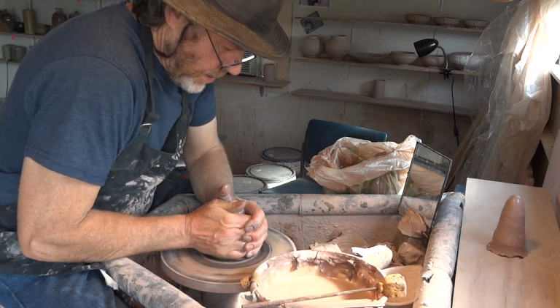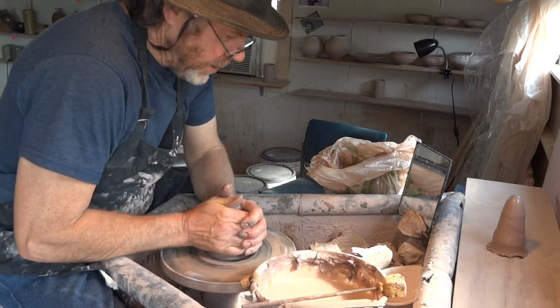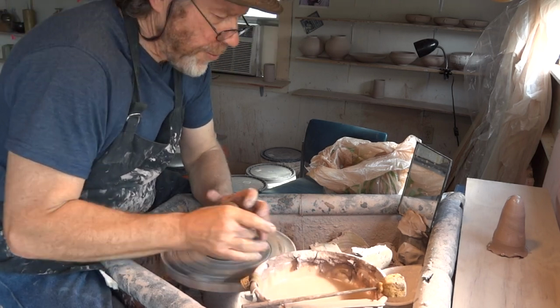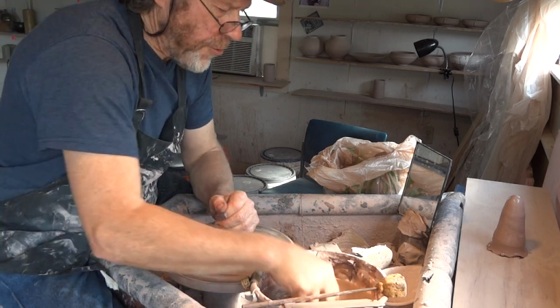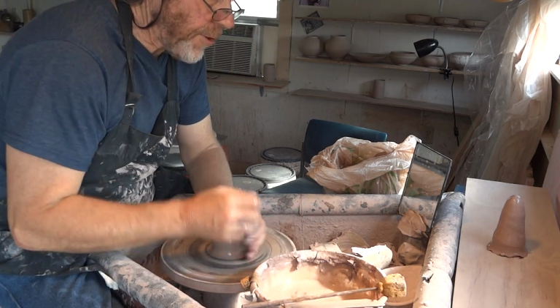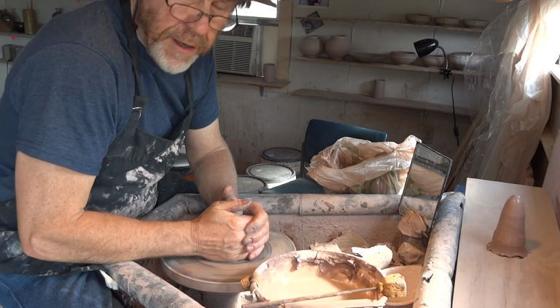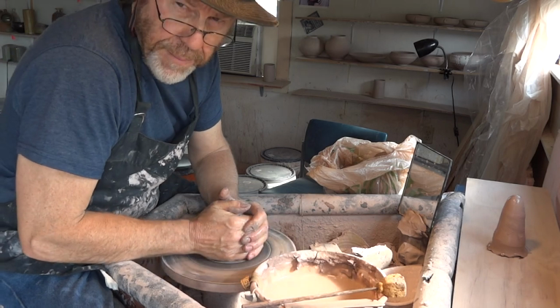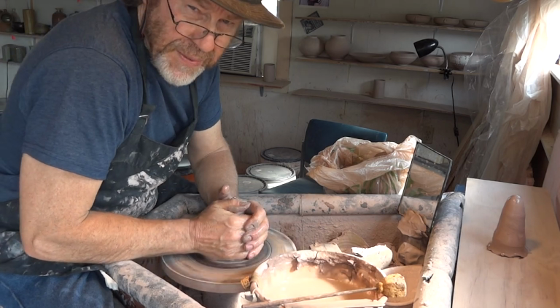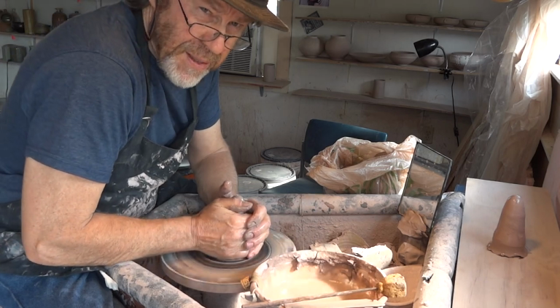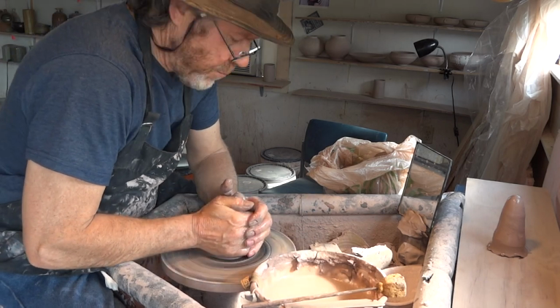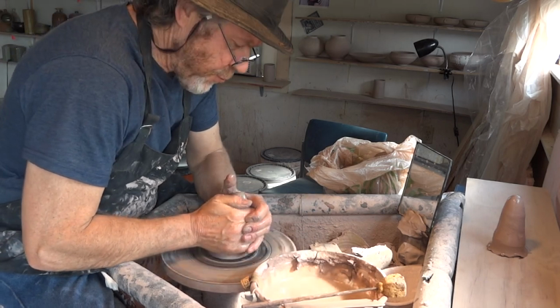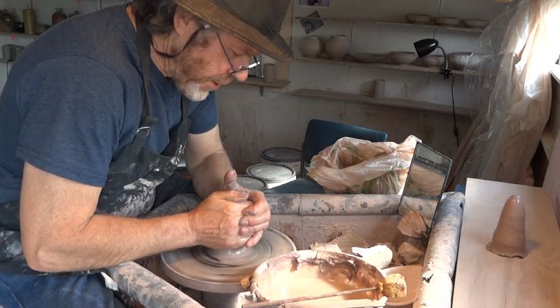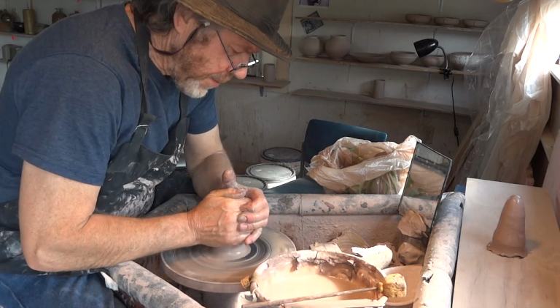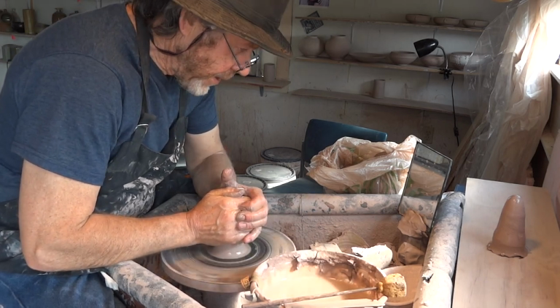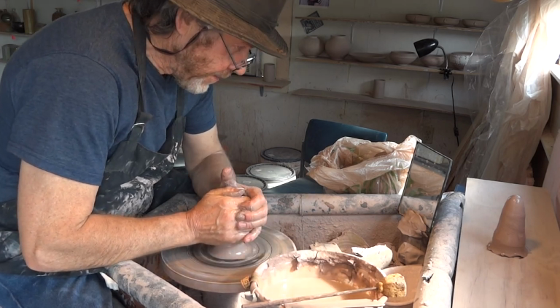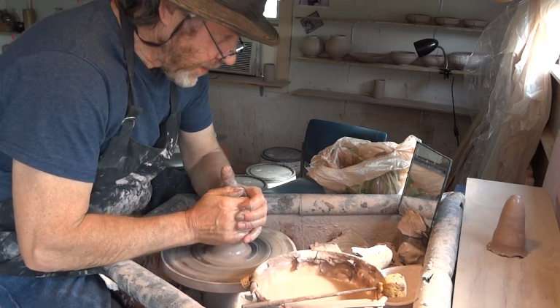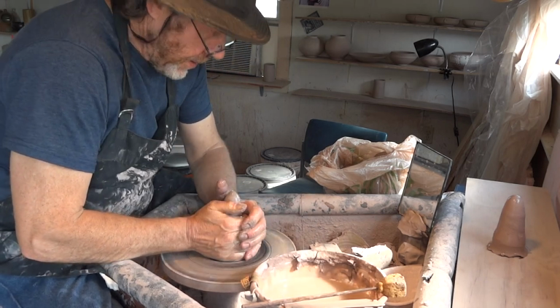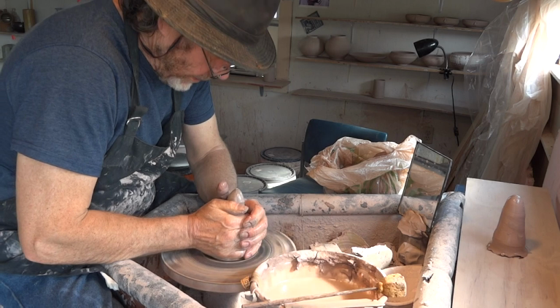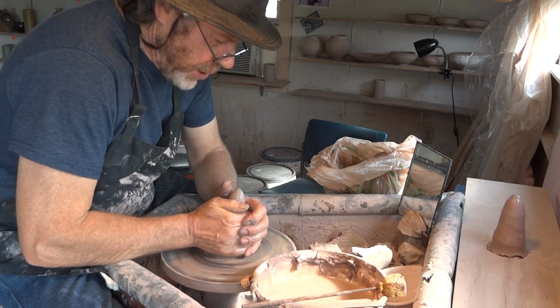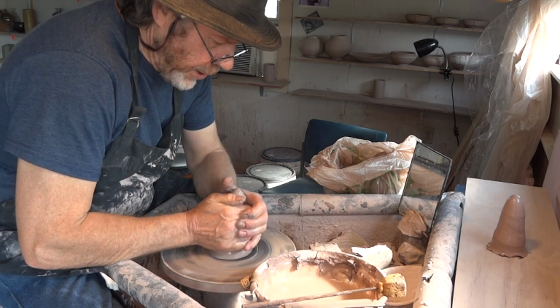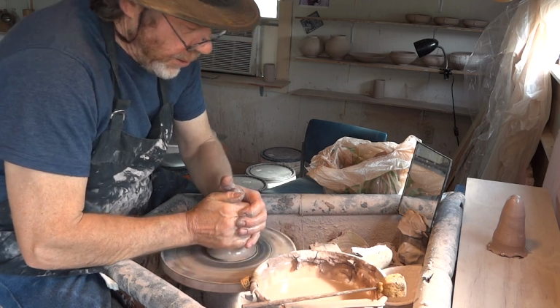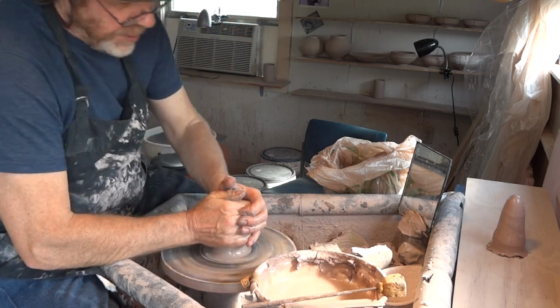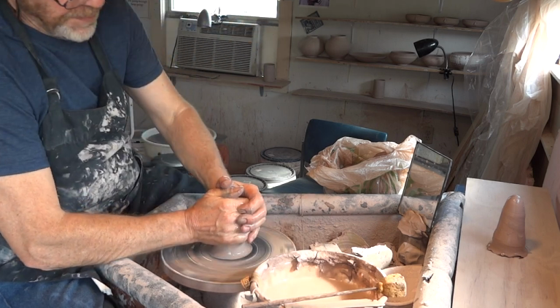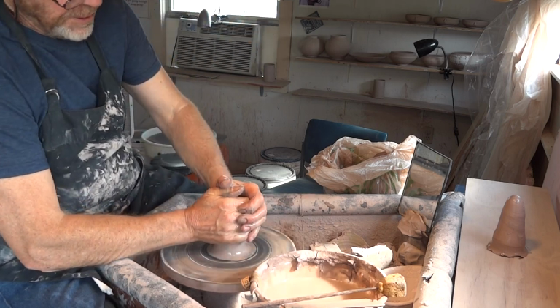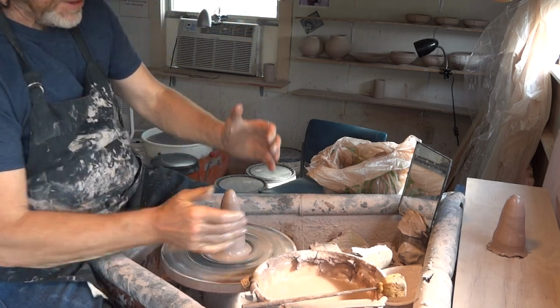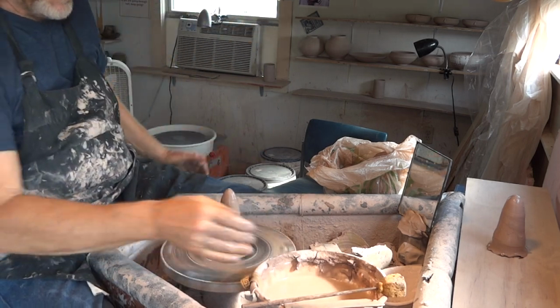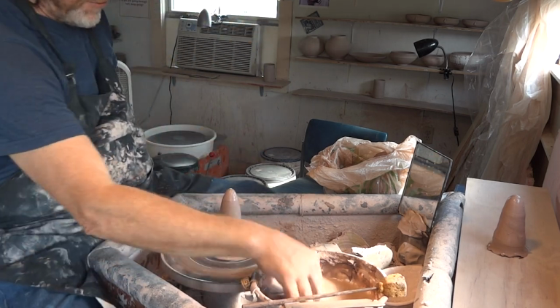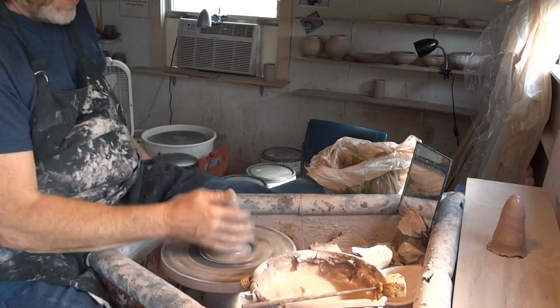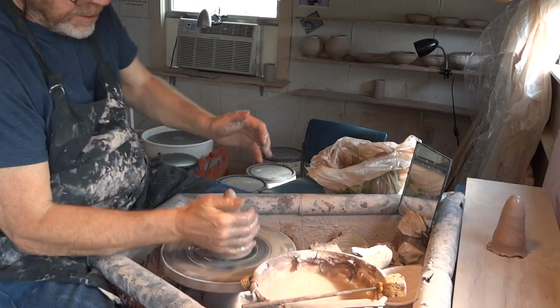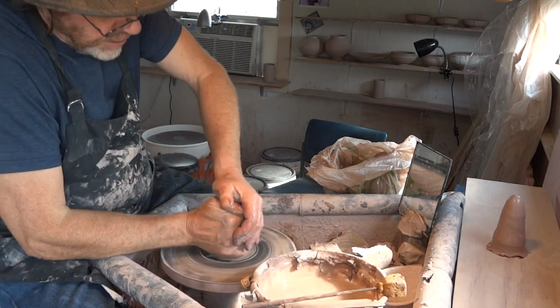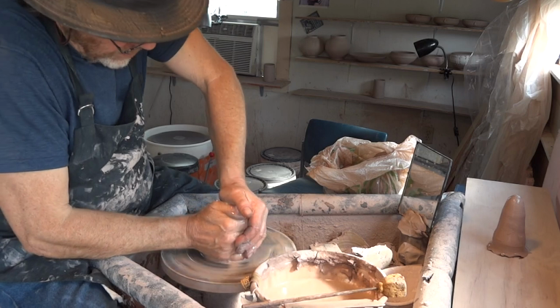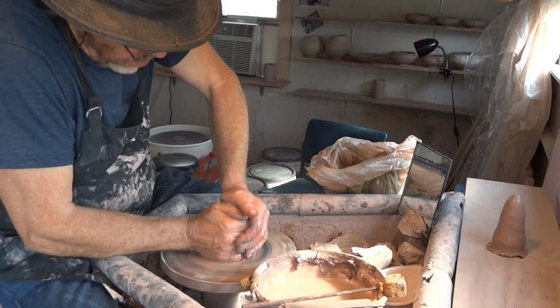Sometimes it helps to see things broken down a bit, especially when you're learning — it's easy to get confused. Okay, so there's number one.